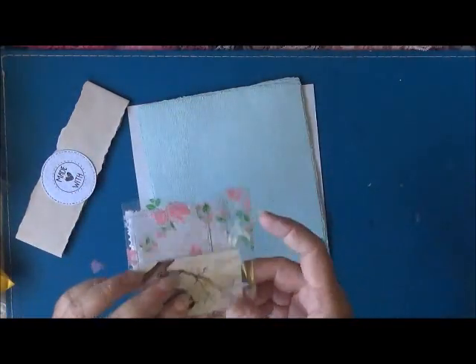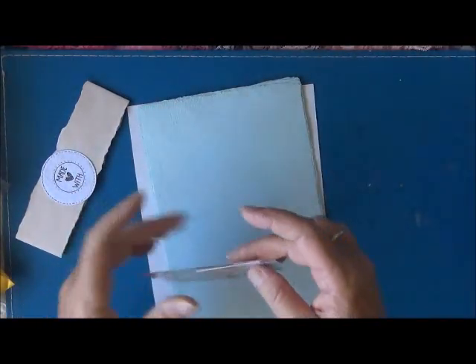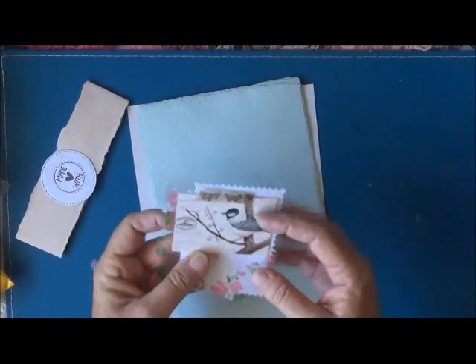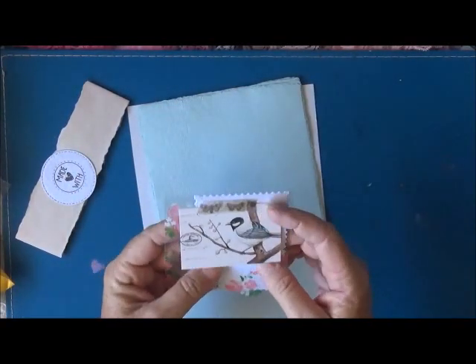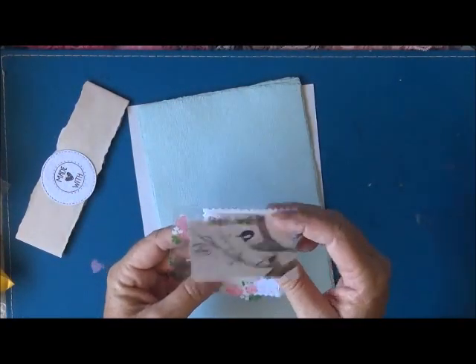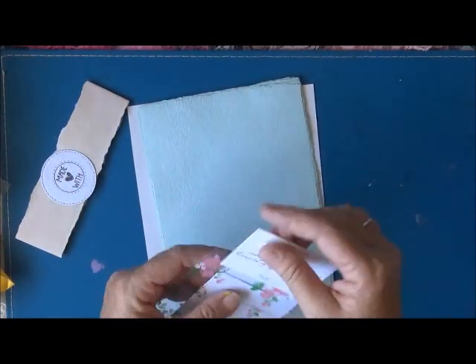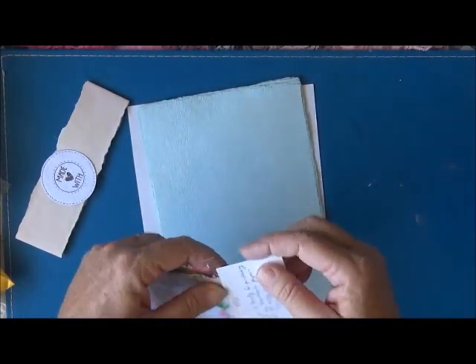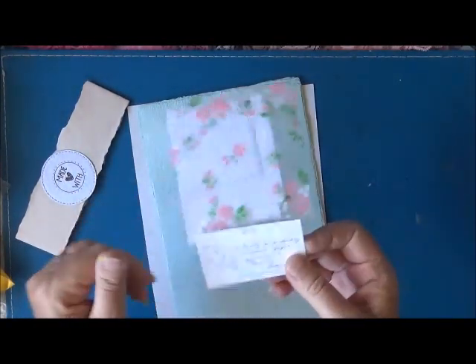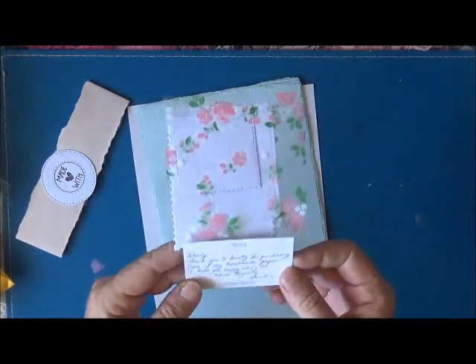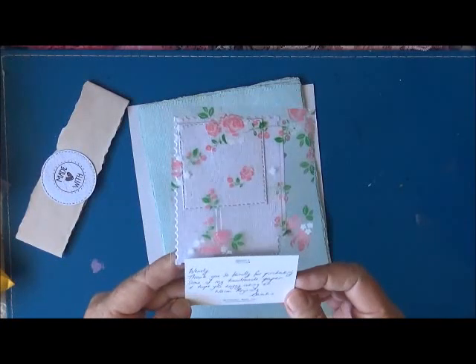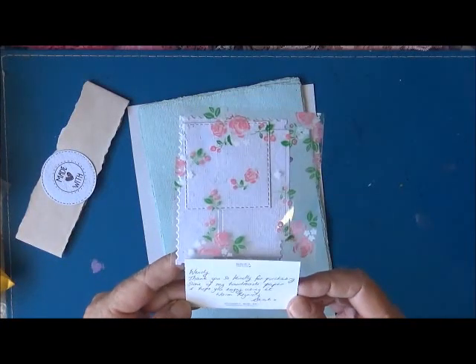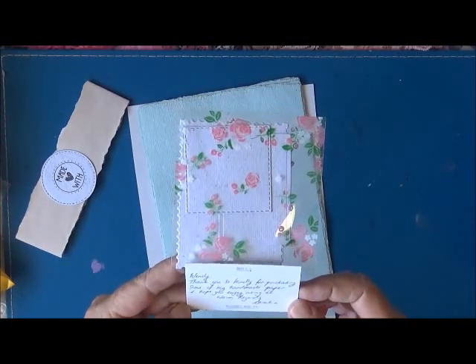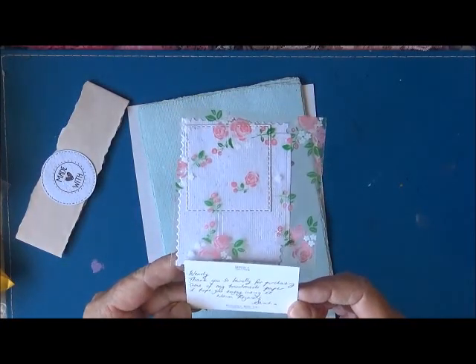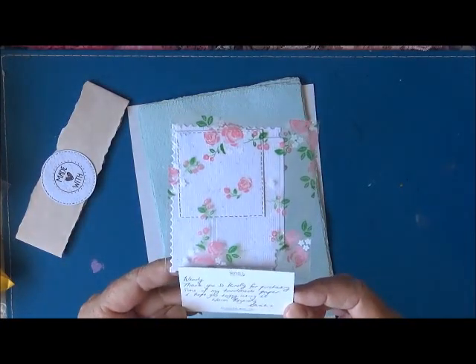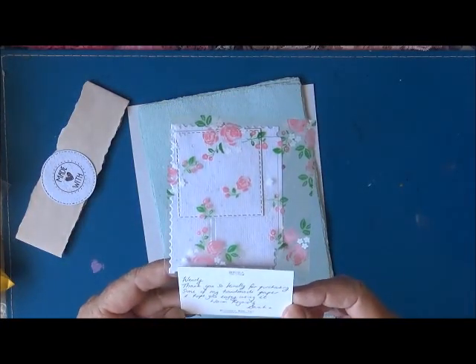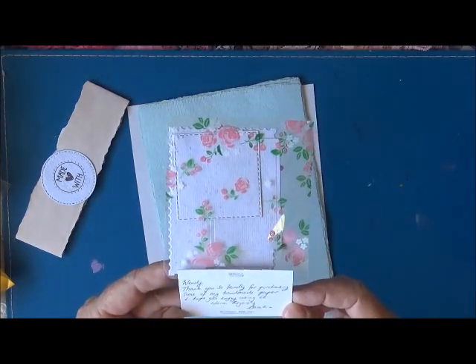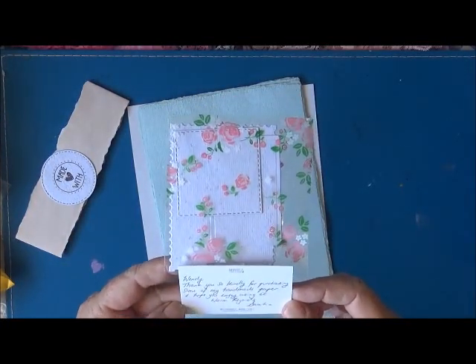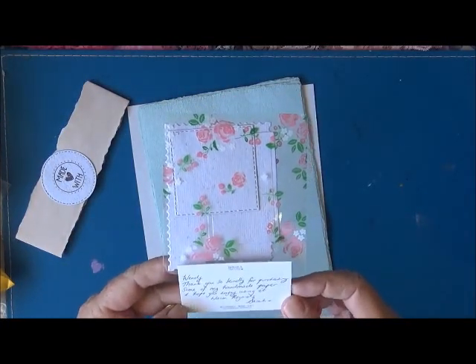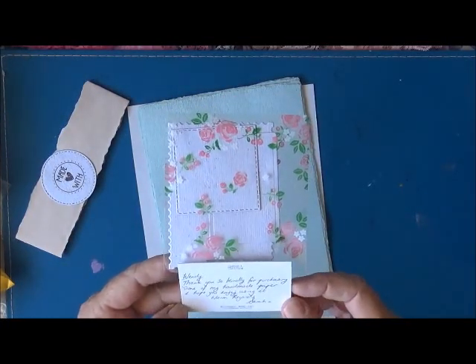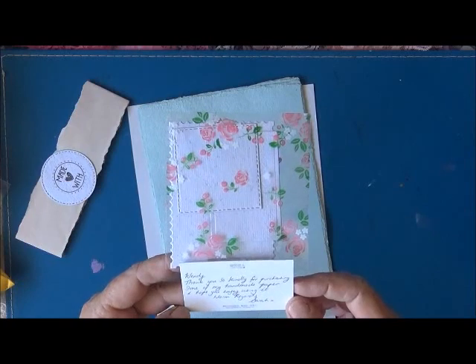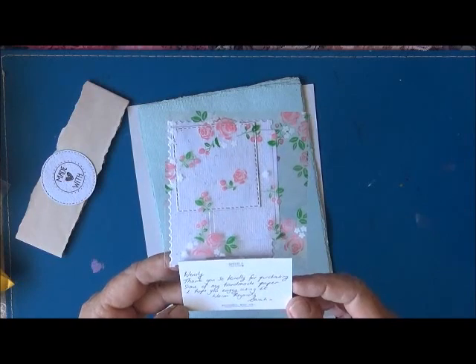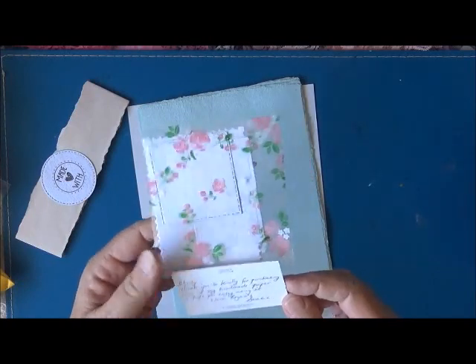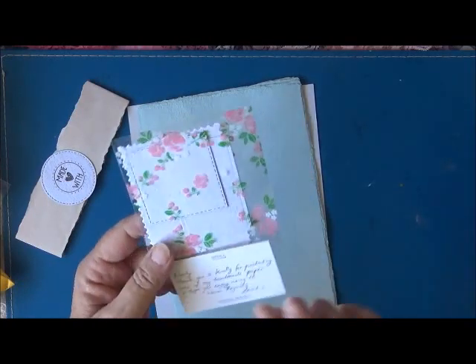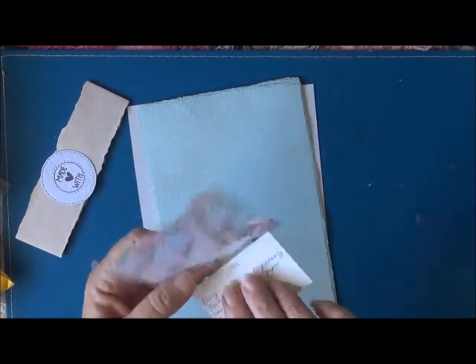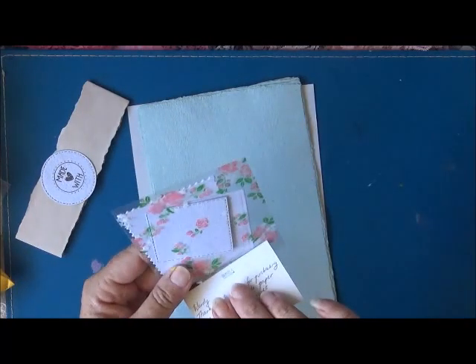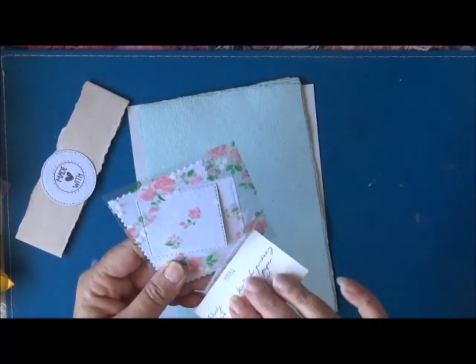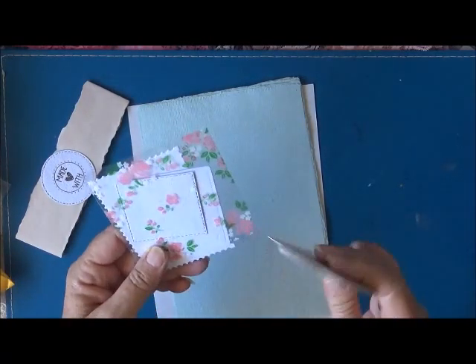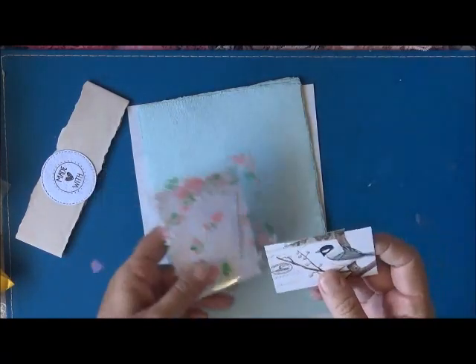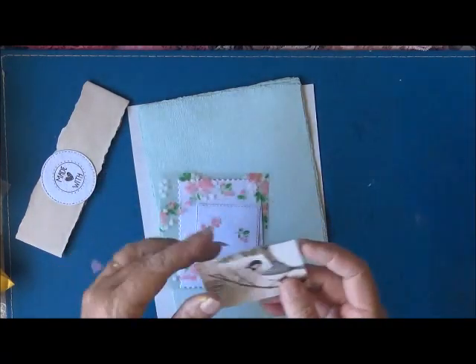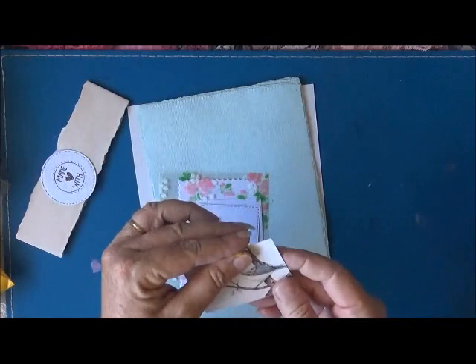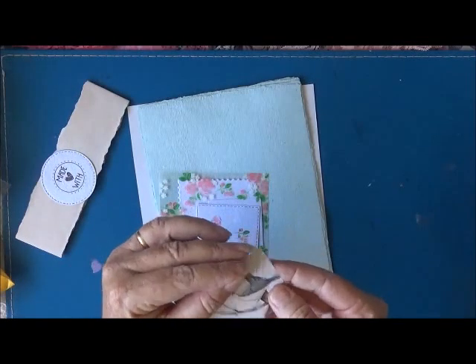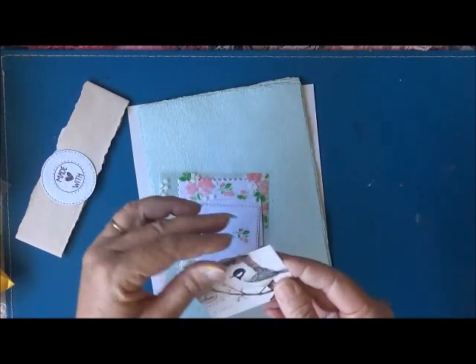We've got Sarah's card: 'Wendy, thank you so kindly for purchasing some of my handmade paper. I hope you enjoy using it. Warm regards, Sarah.' Oh, I'm sure I will, Sarah! Isn't that a gorgeous little card?